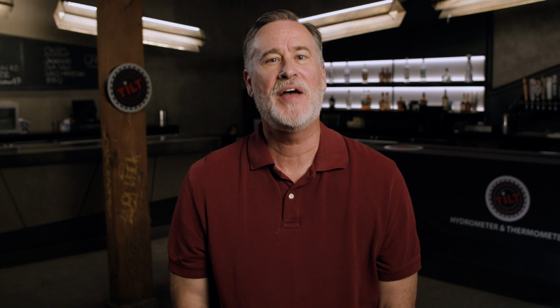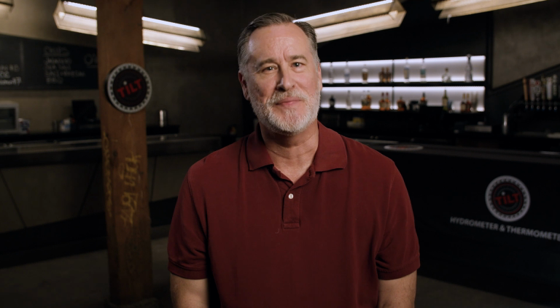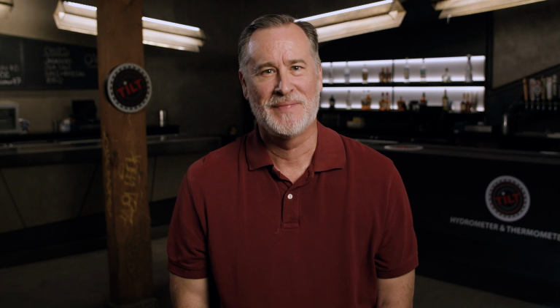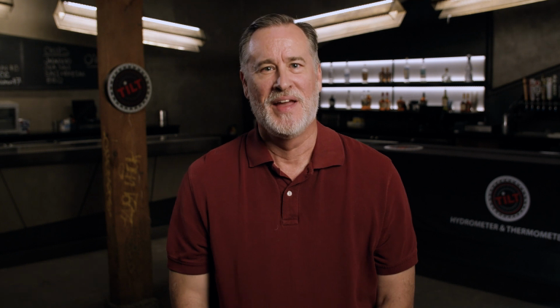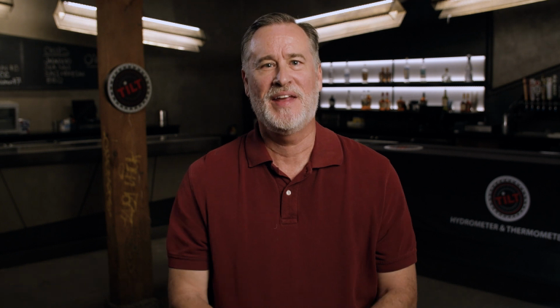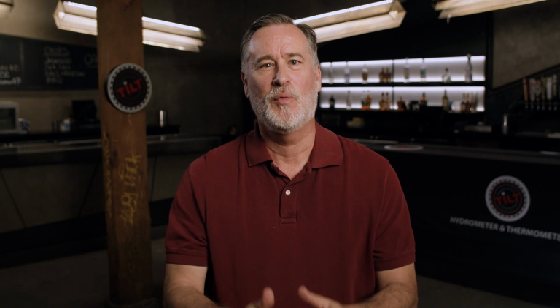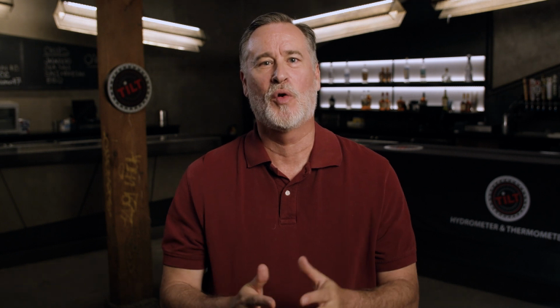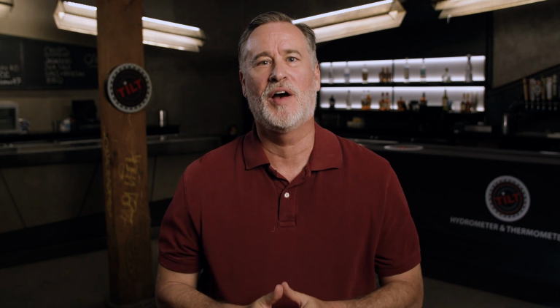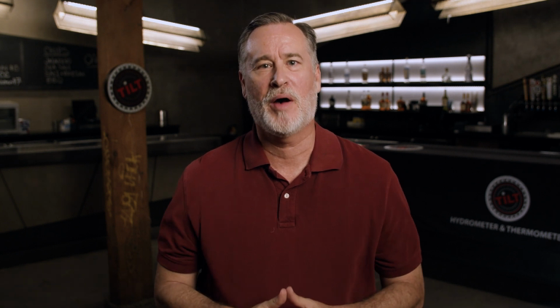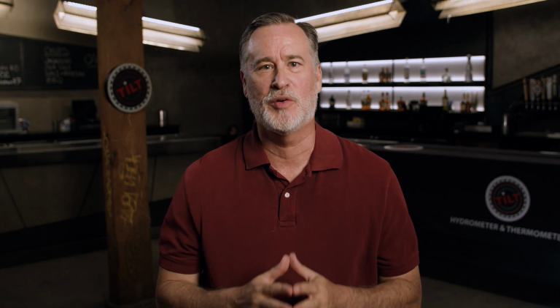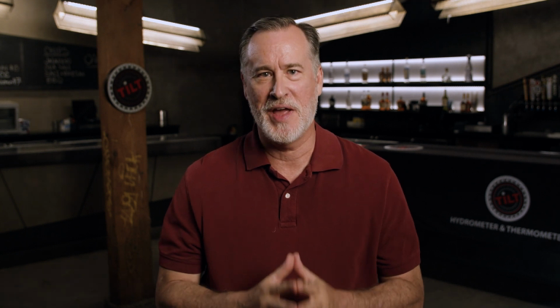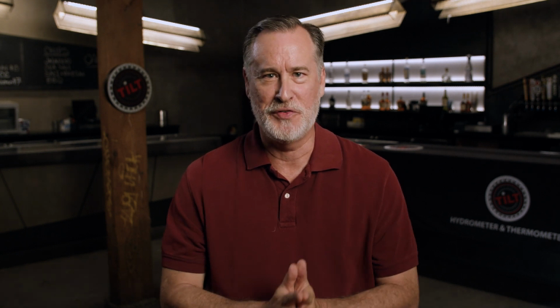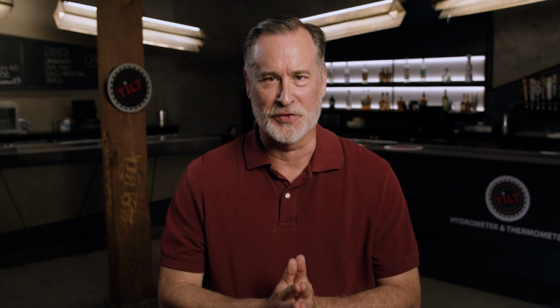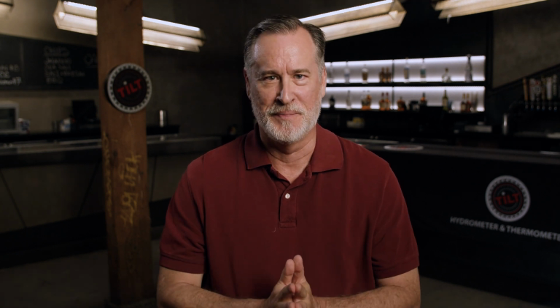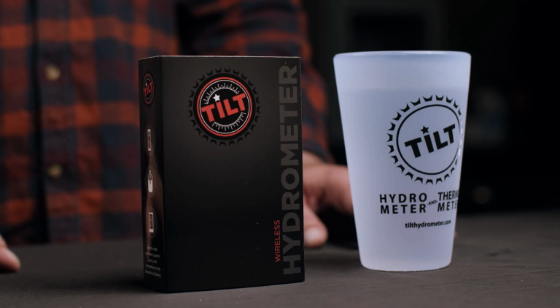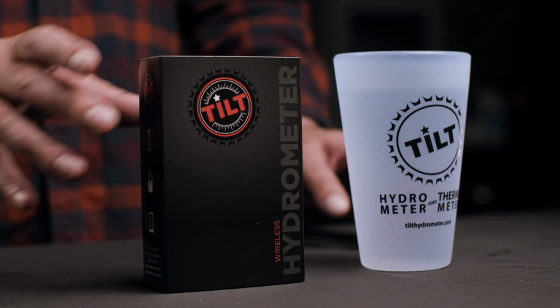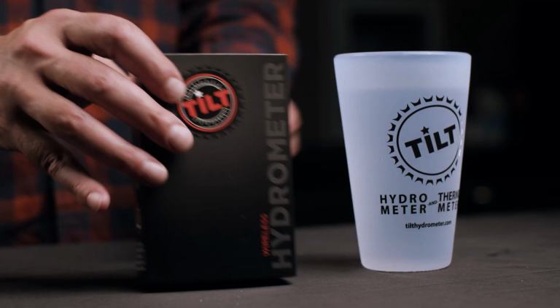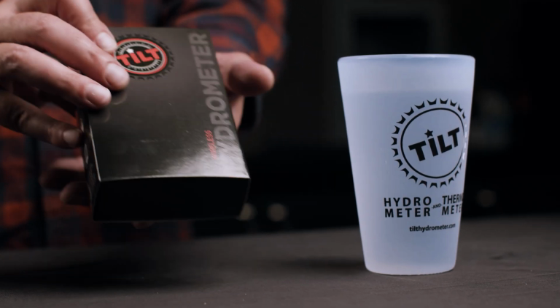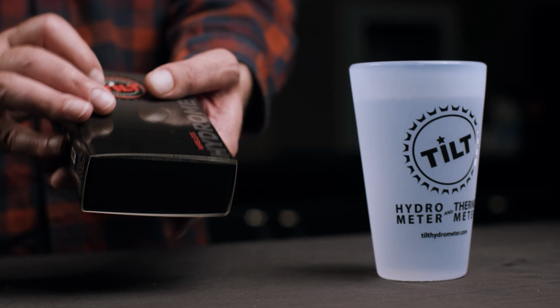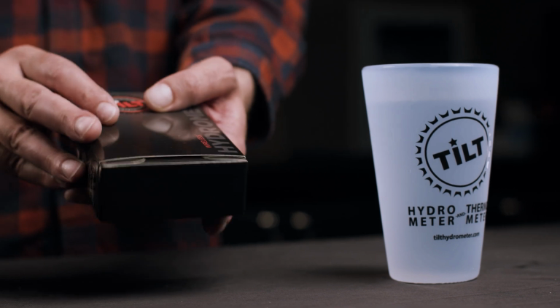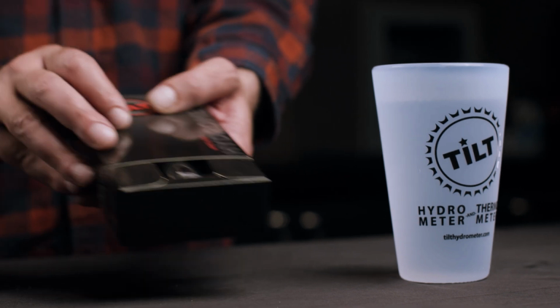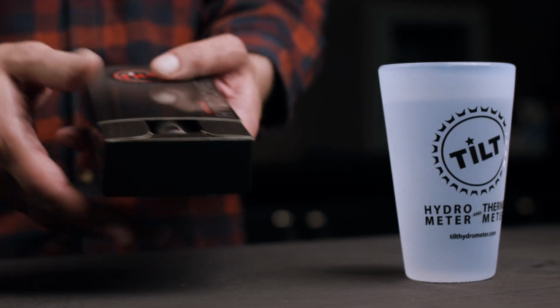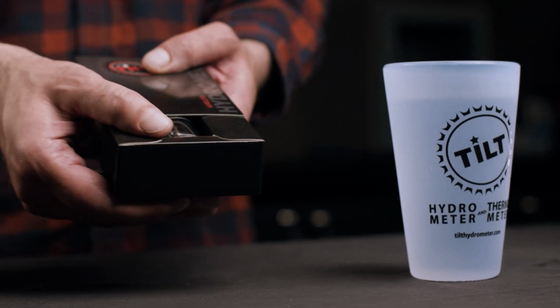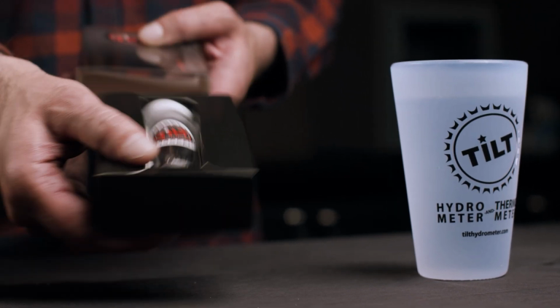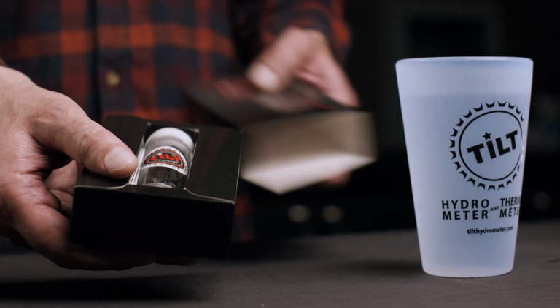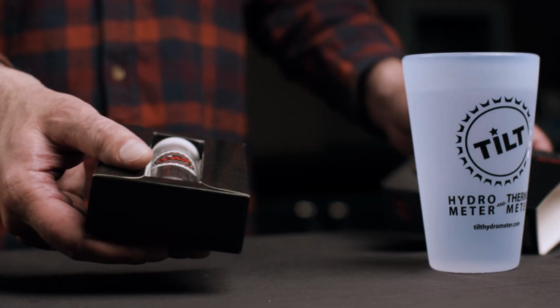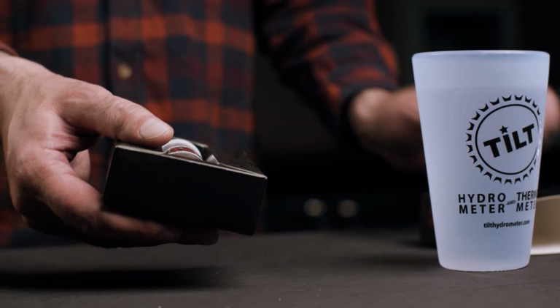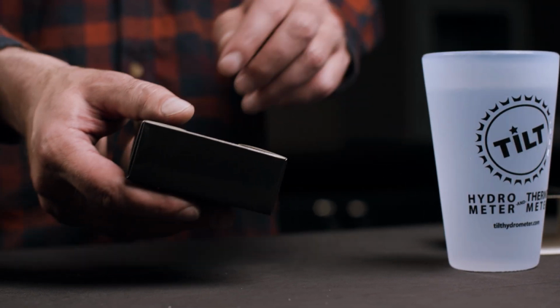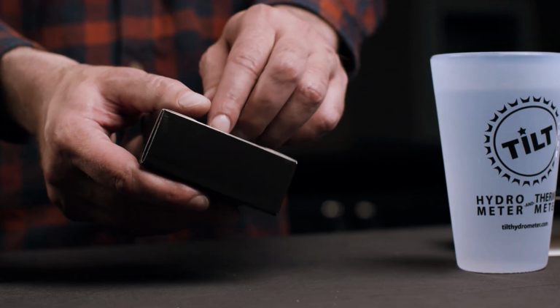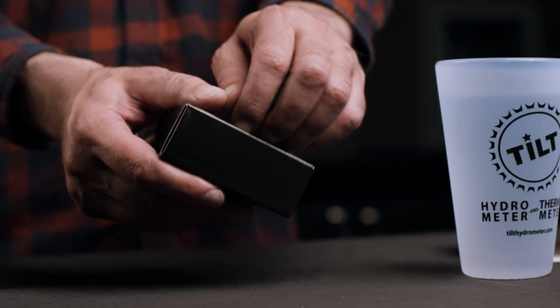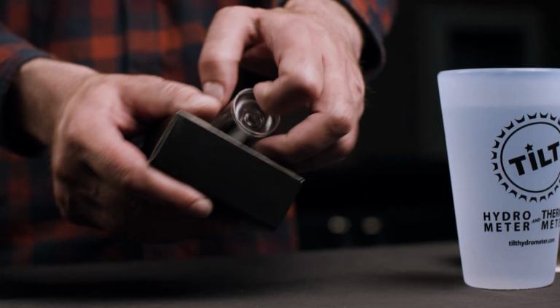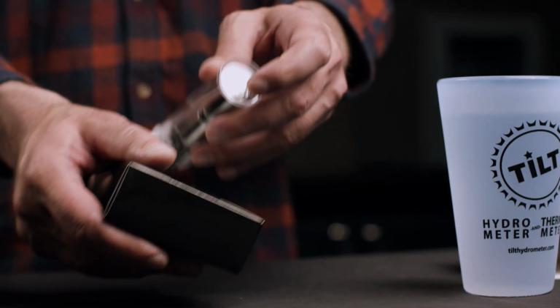Hi there. Today we're going to unbox your brand new Tilt. Your Tilt will arrive in the sleeve. Slide the sleeve off the box and remove your Tilt from the box.